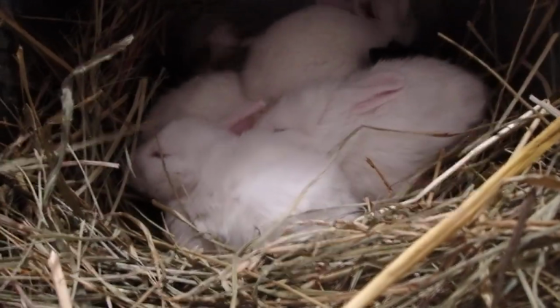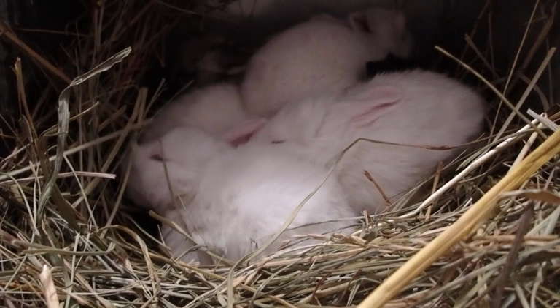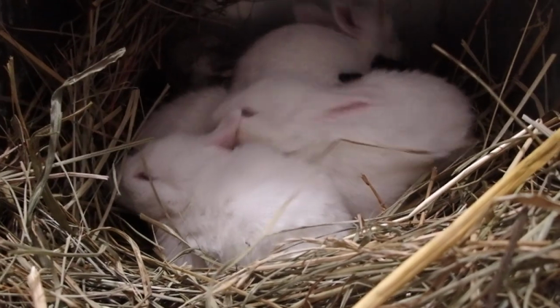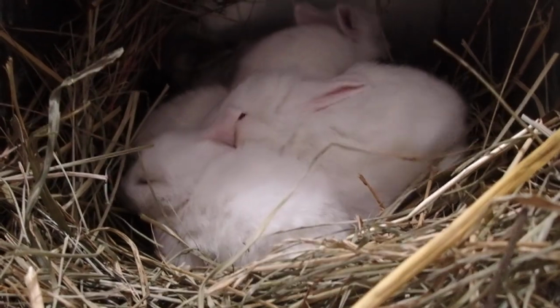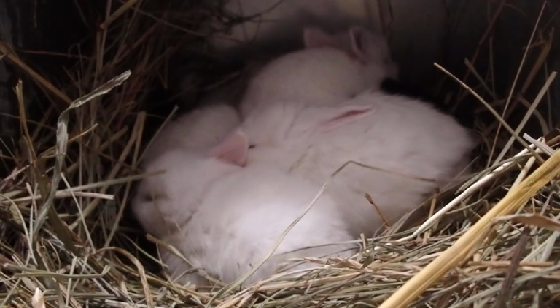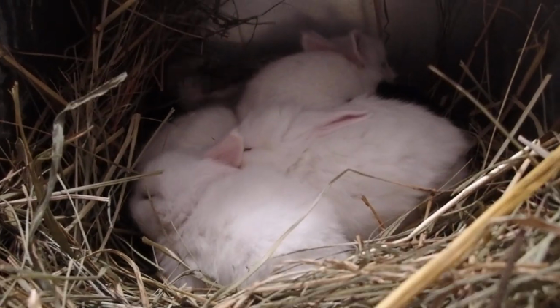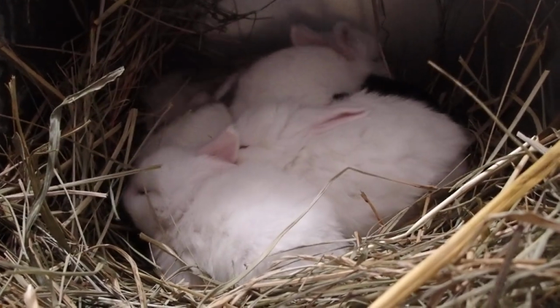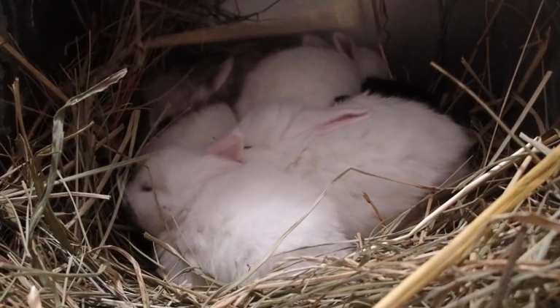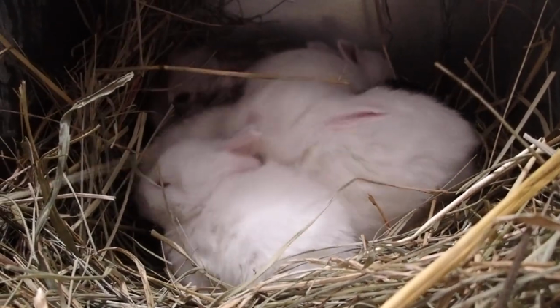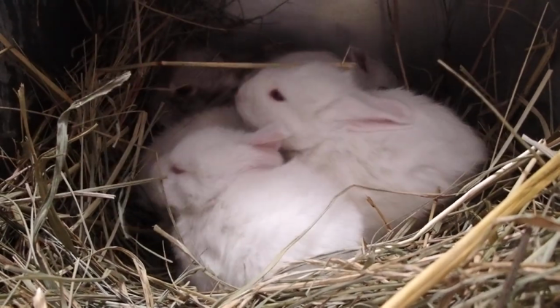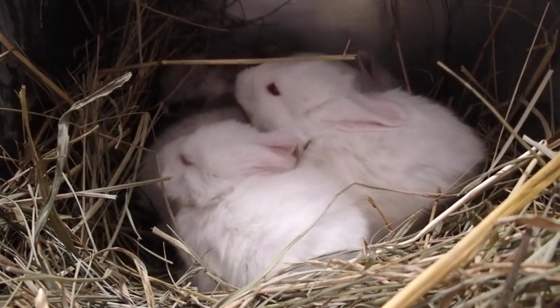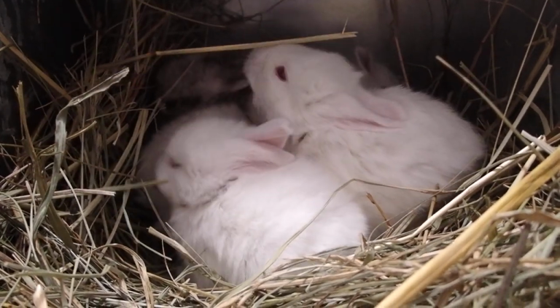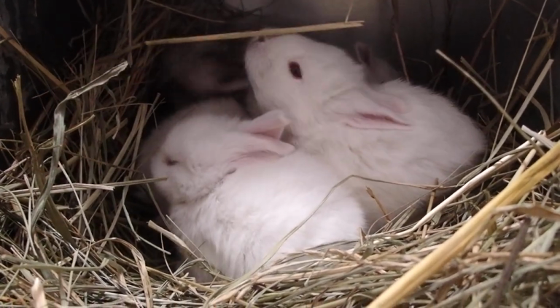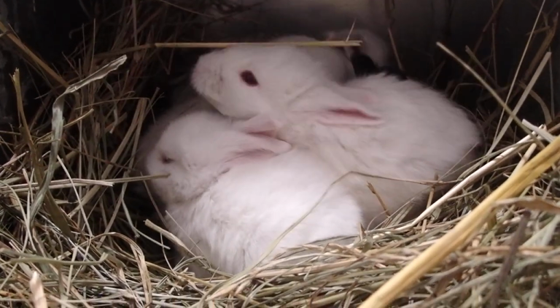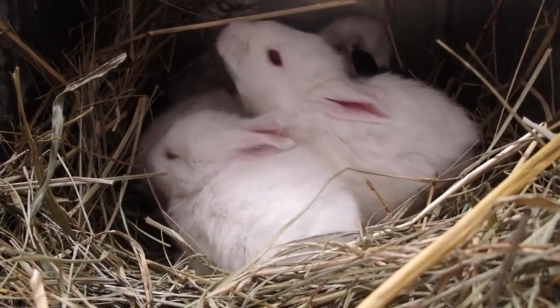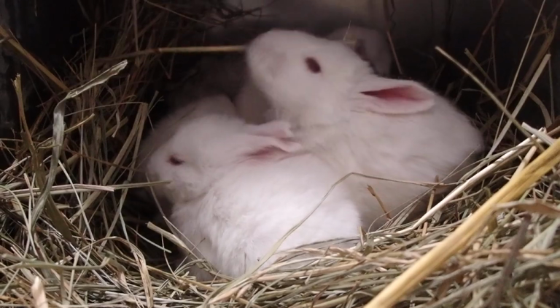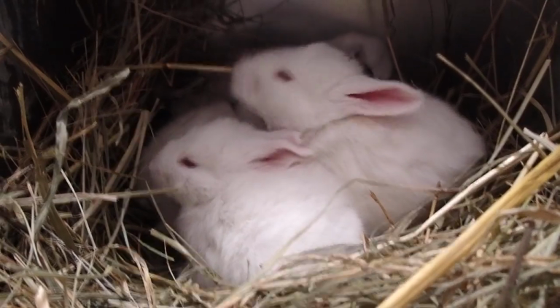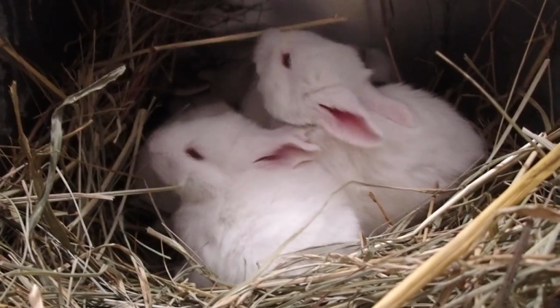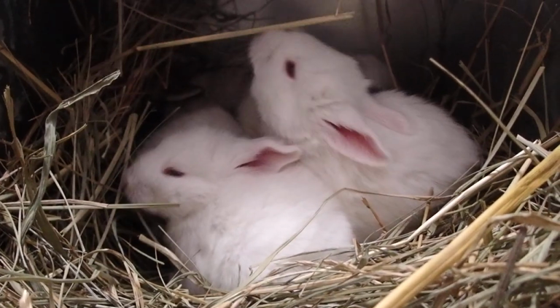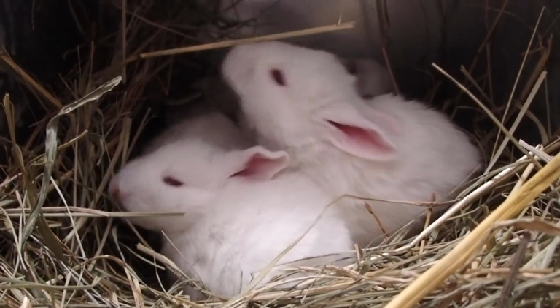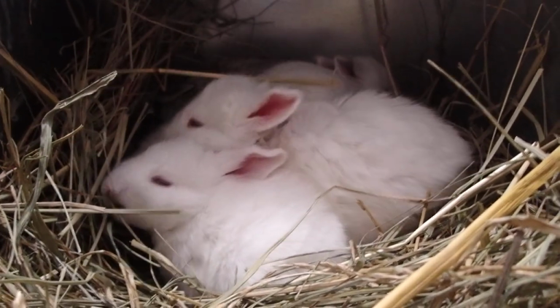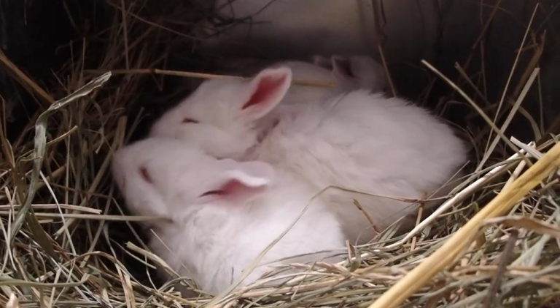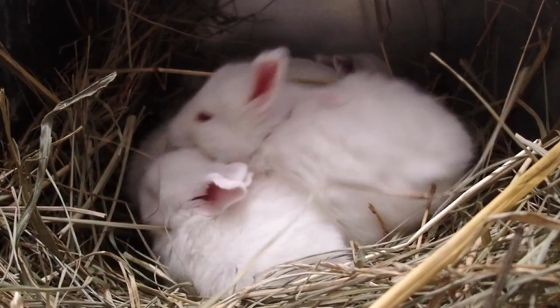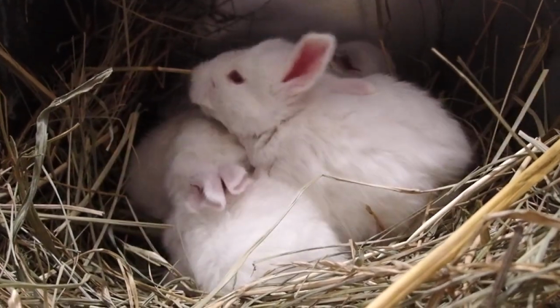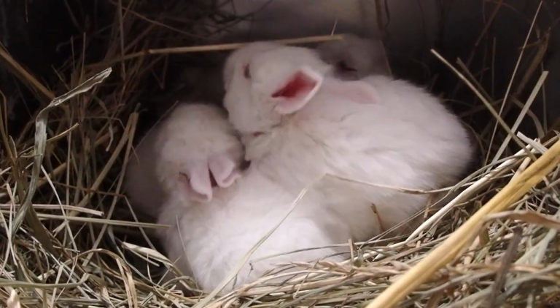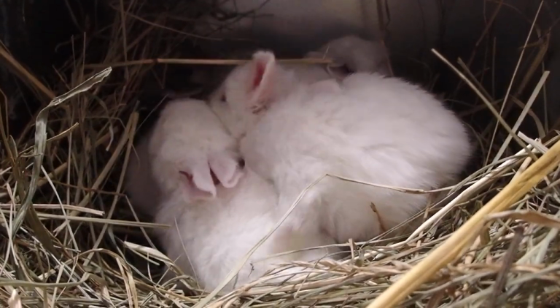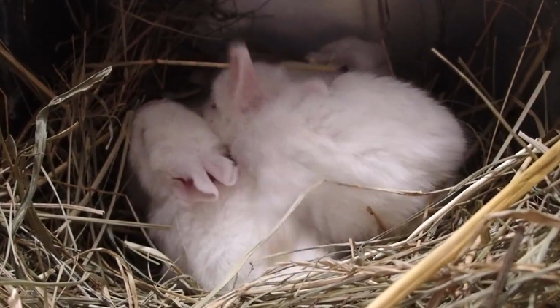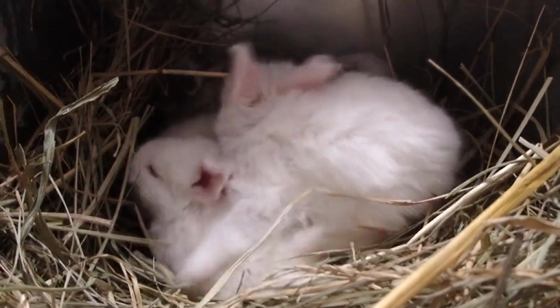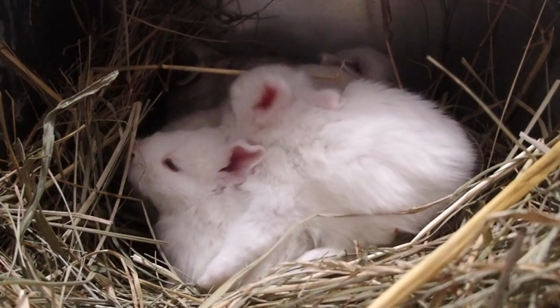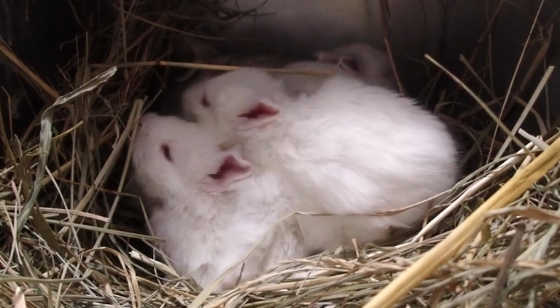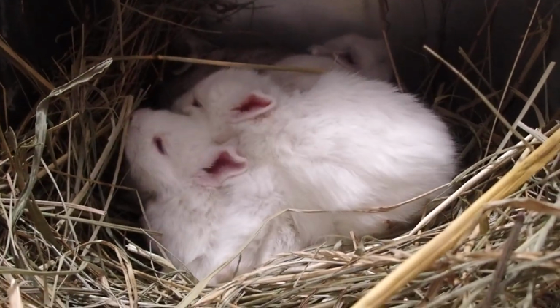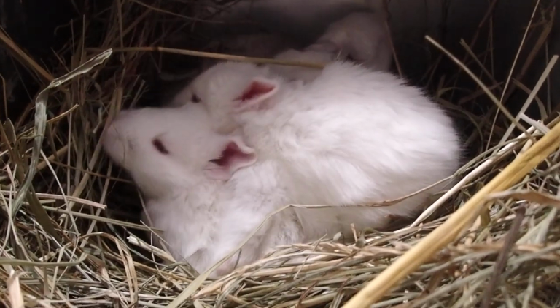There is eight in this litter. It's kind of hard to see them all. Most of them are Roos. There is one ermine baby and we have a chocolate chinchilla and two black ones.